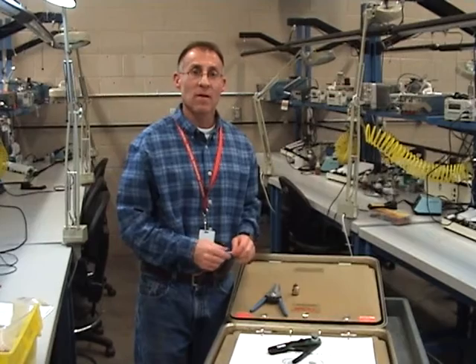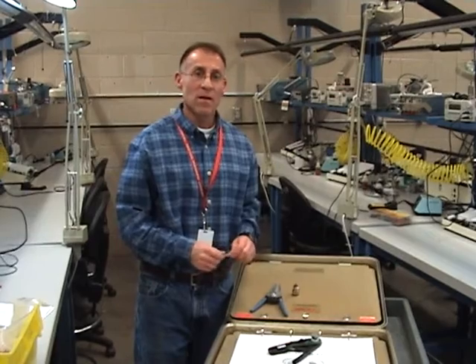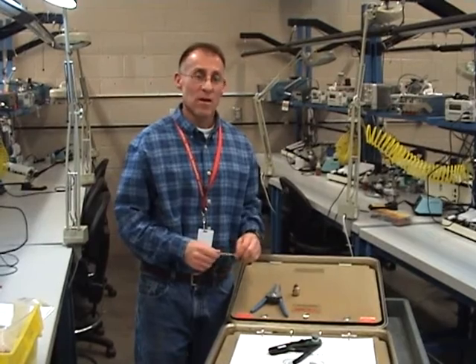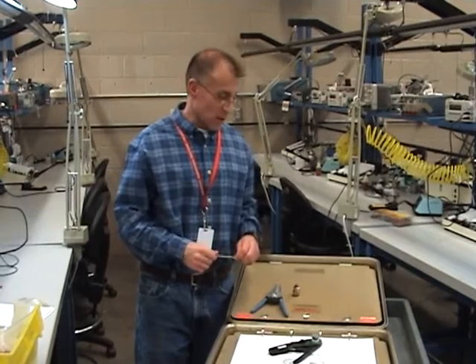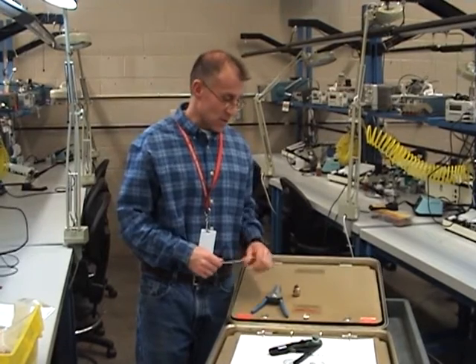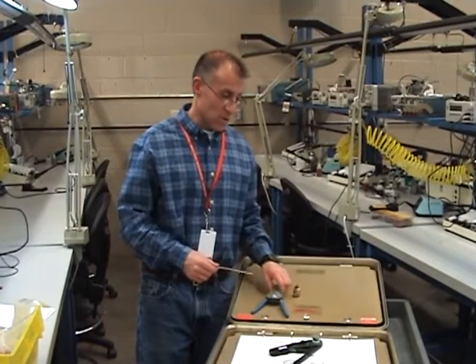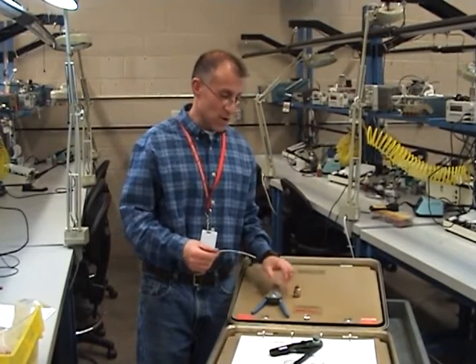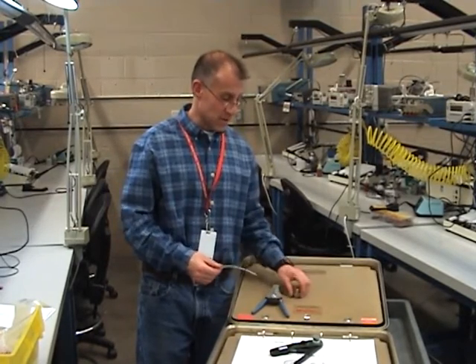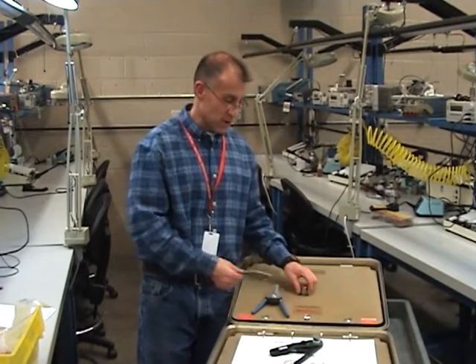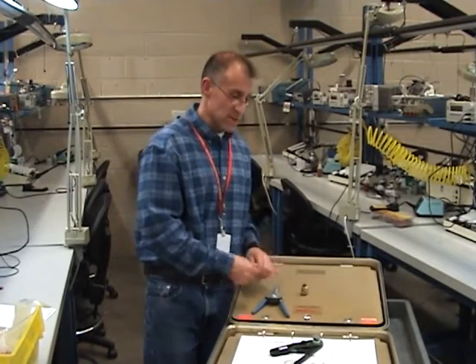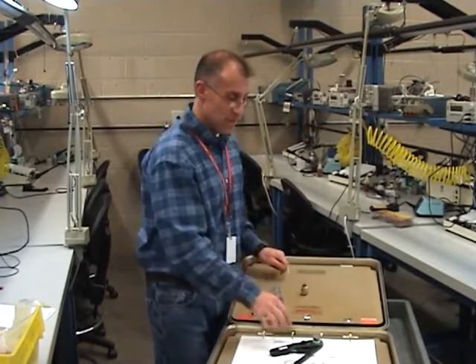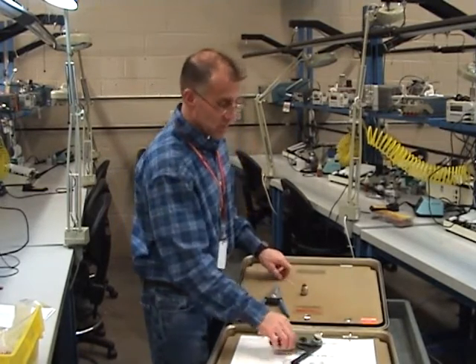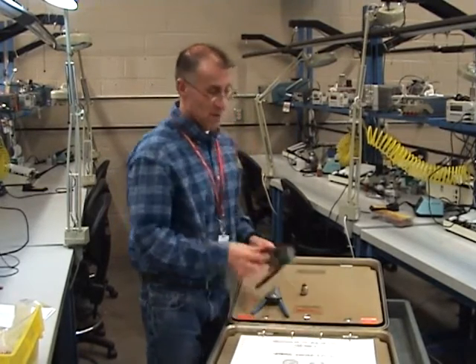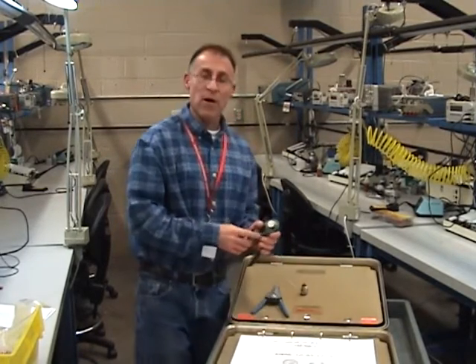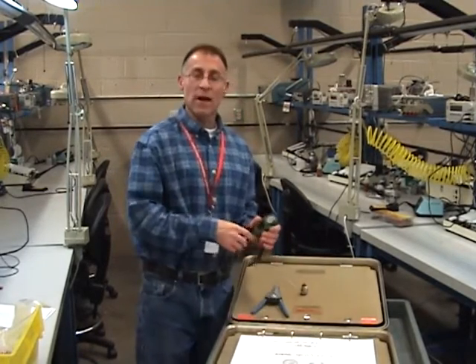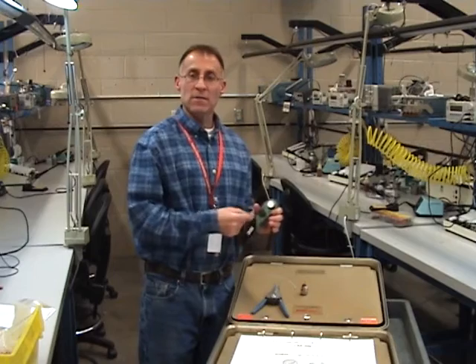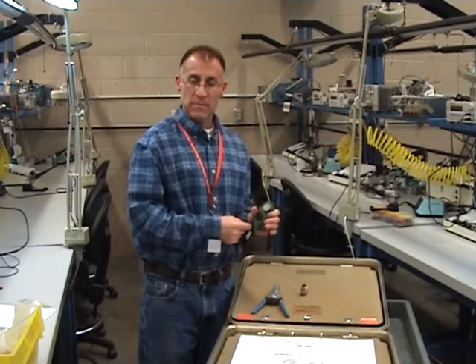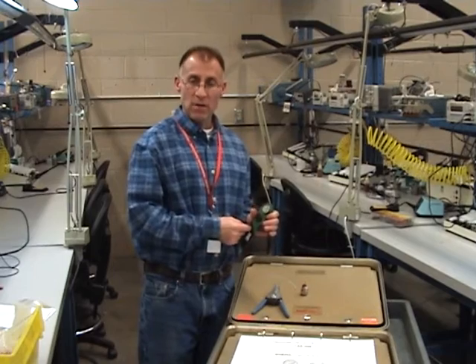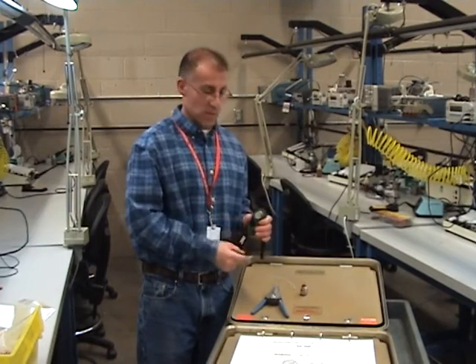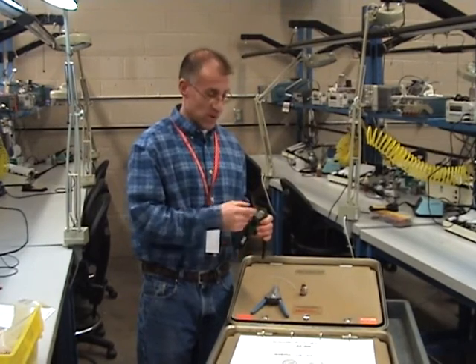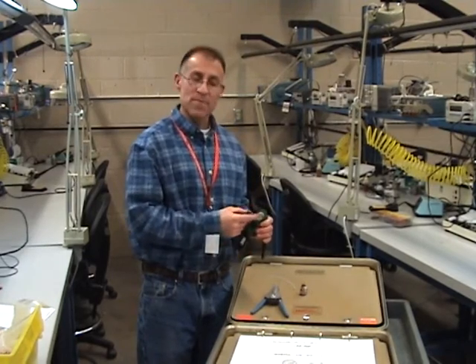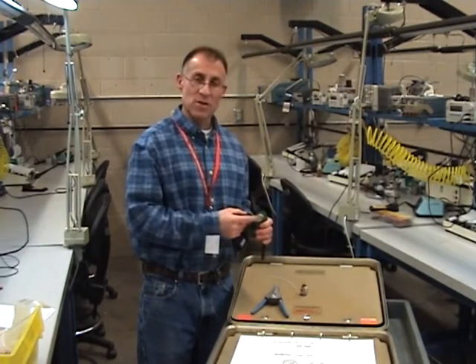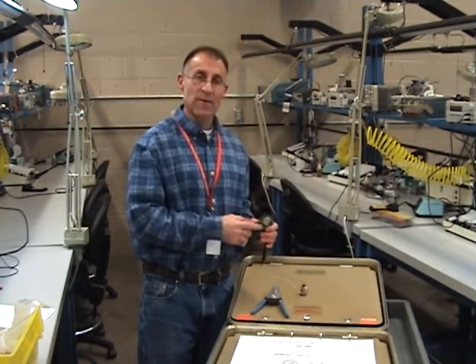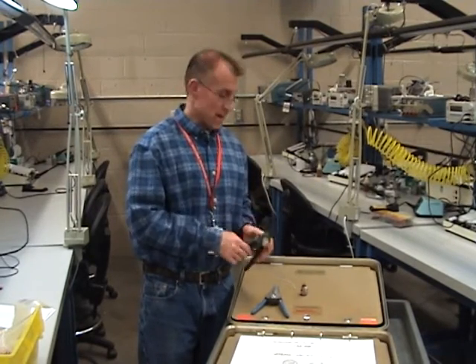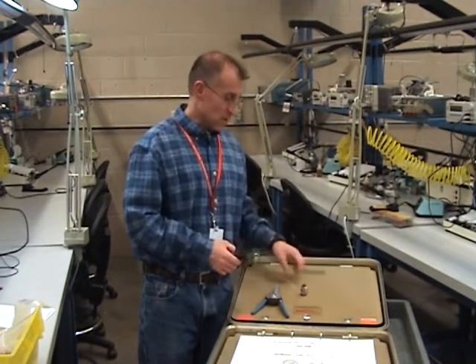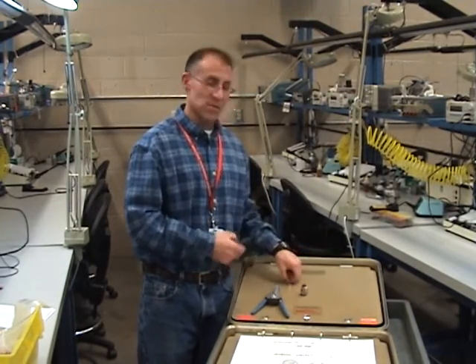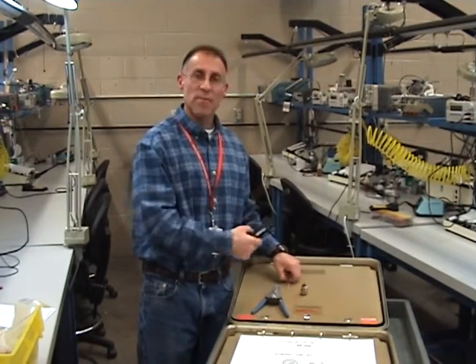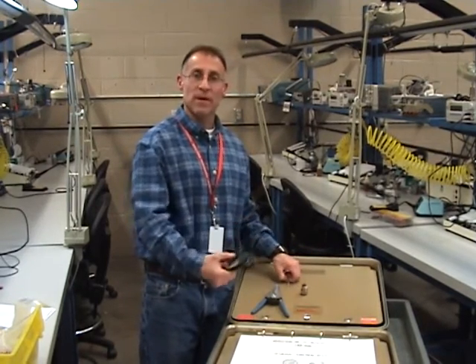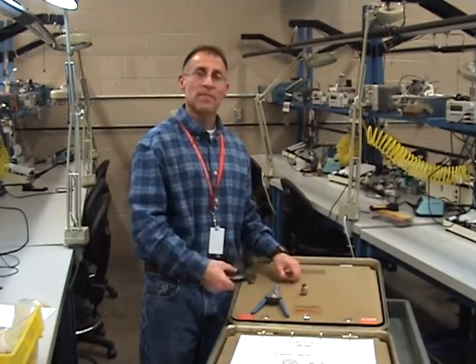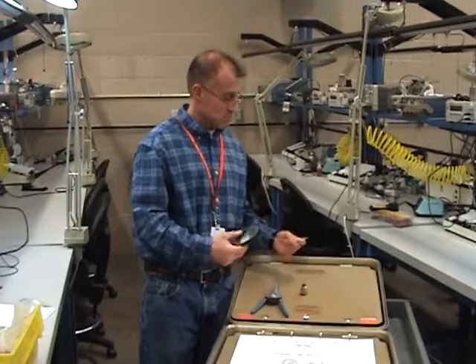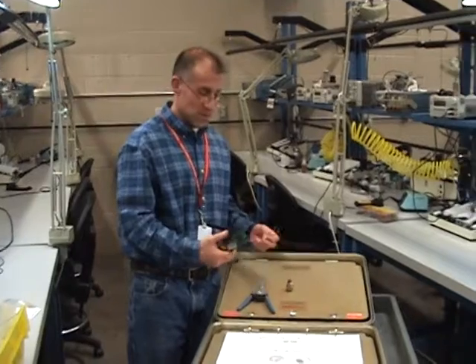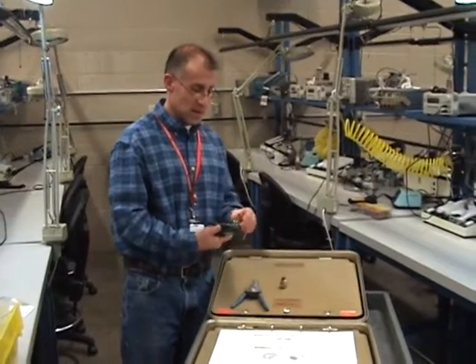All right, we are ready to go ahead and we're set up. We found our right handle. We found our right positioner head. Now we're going to set up the strip and crimp. Piece of cake.